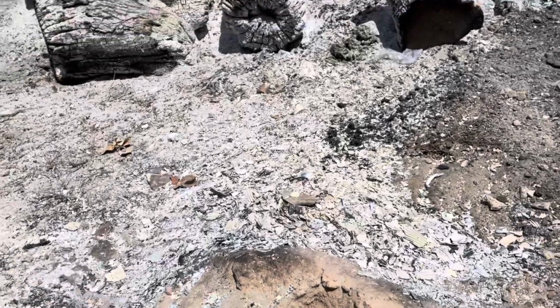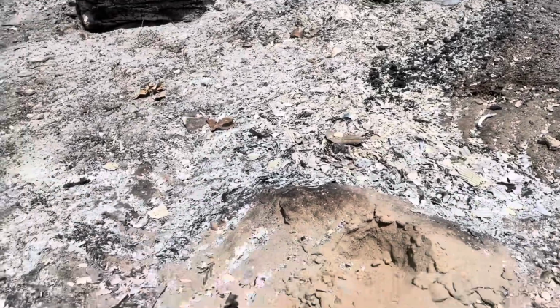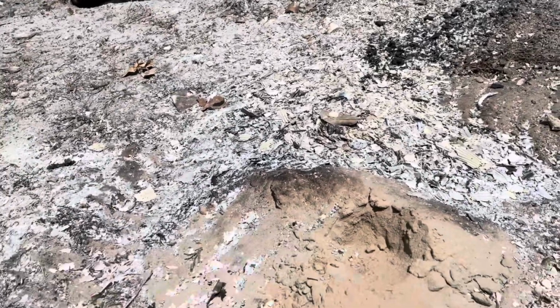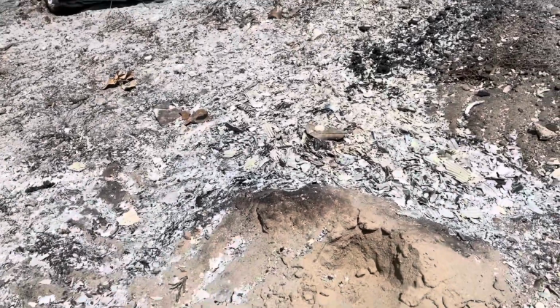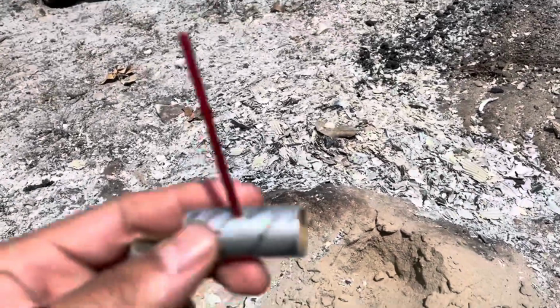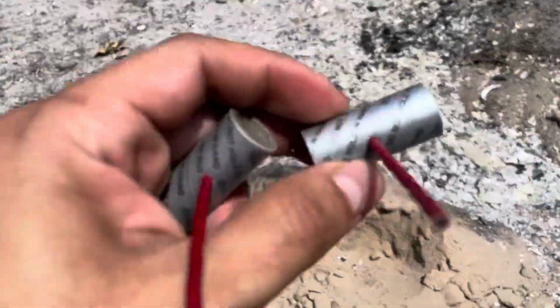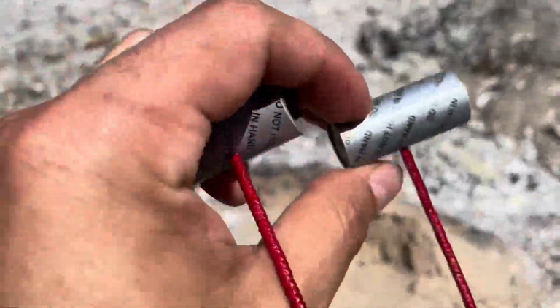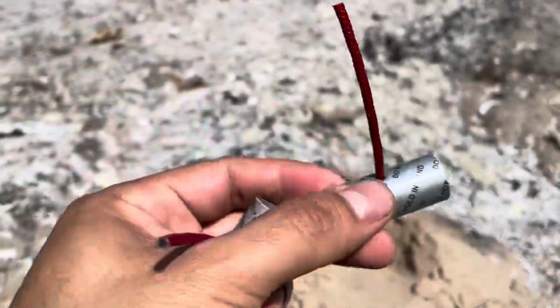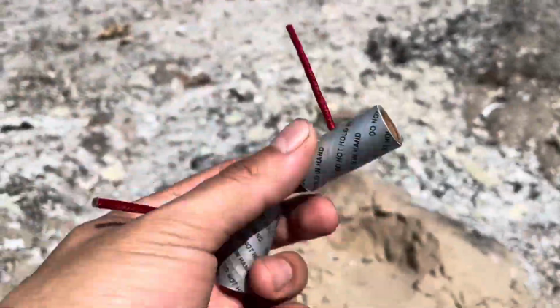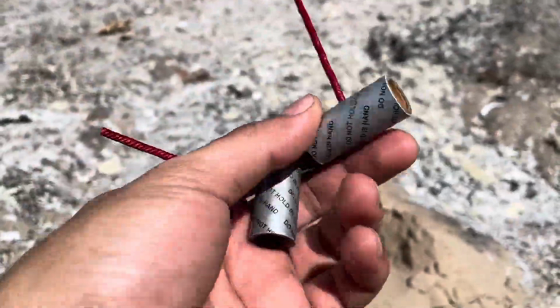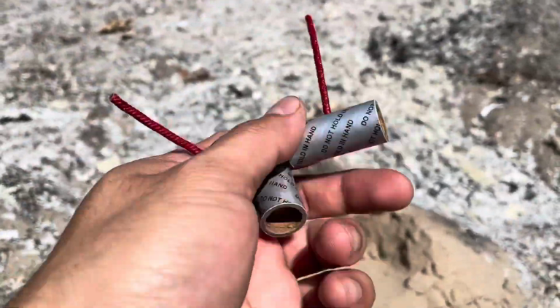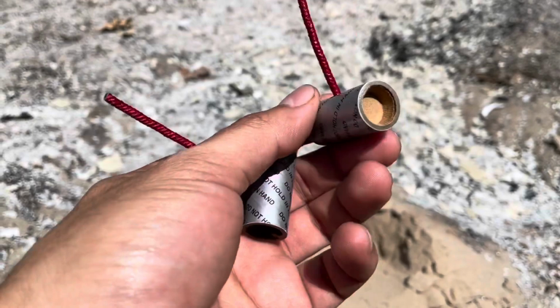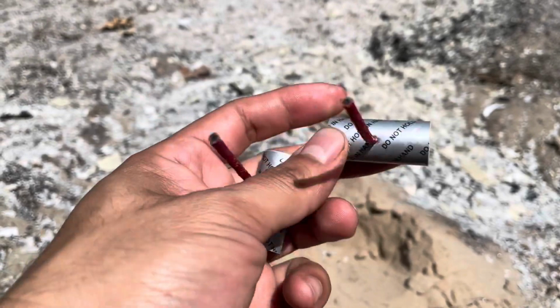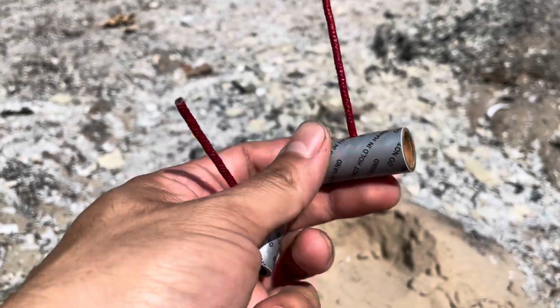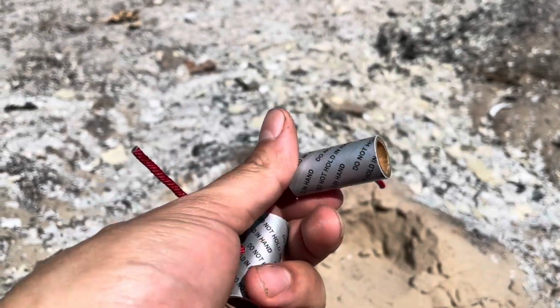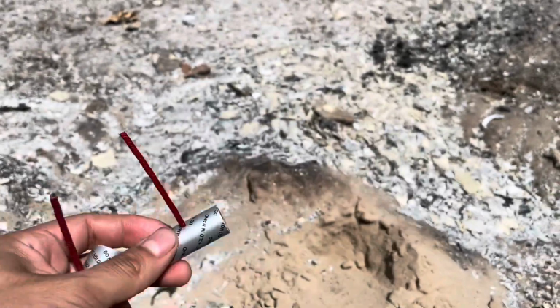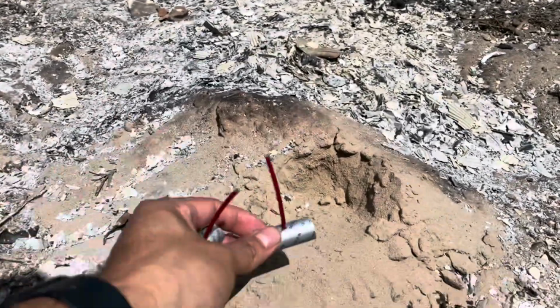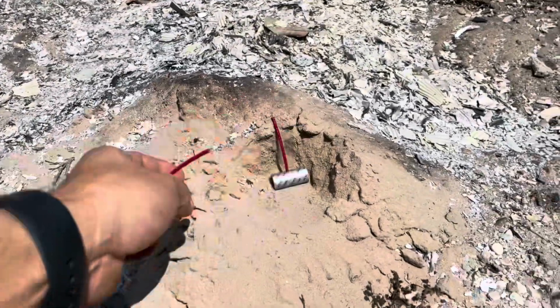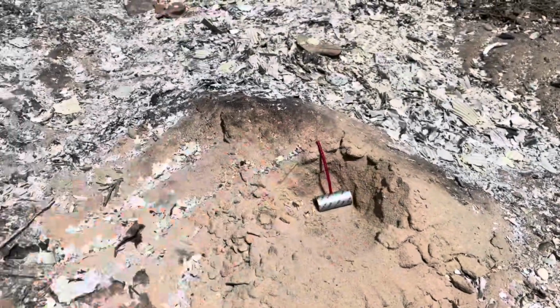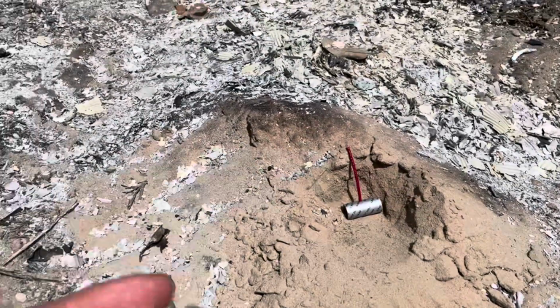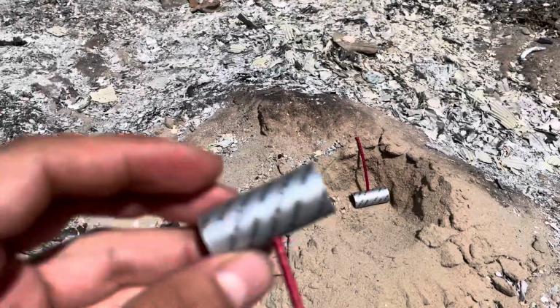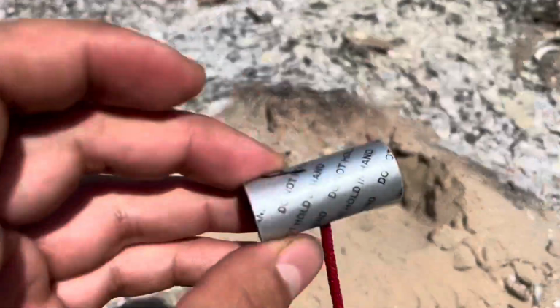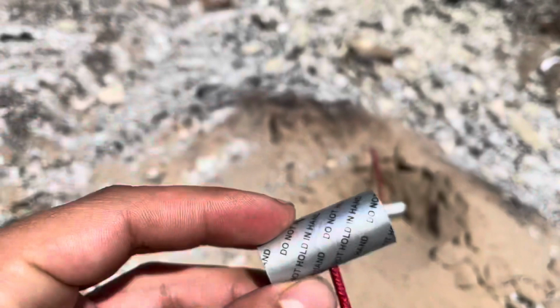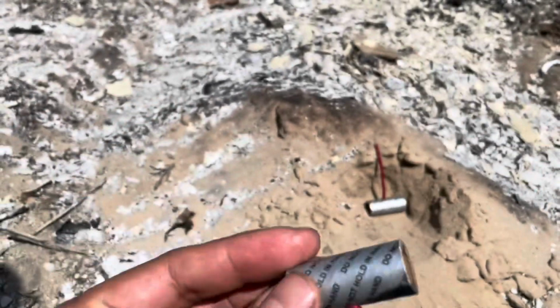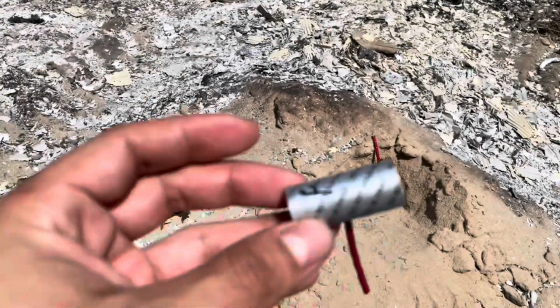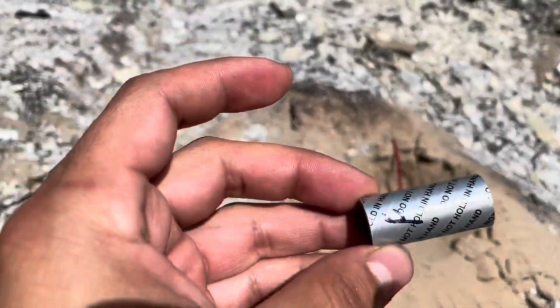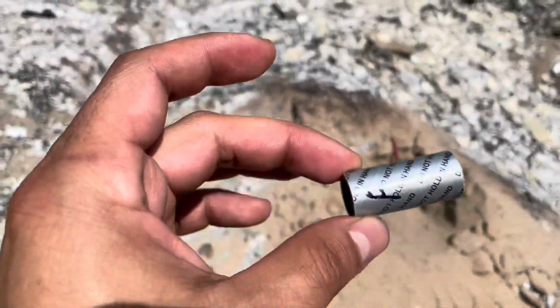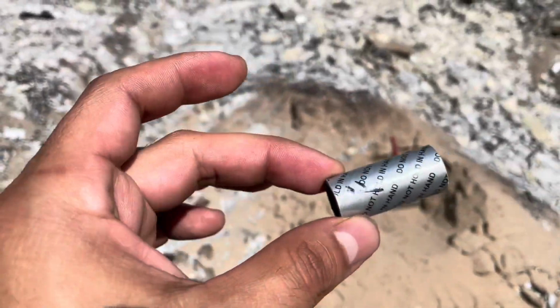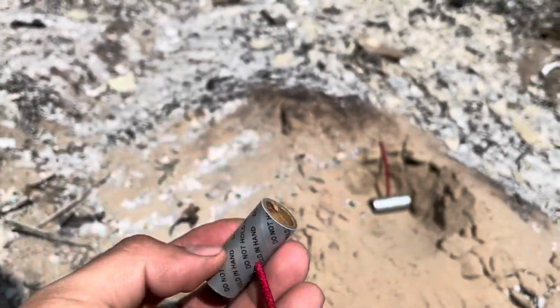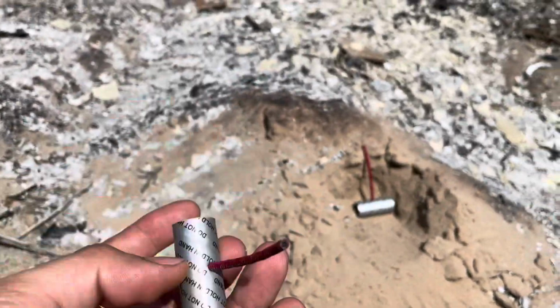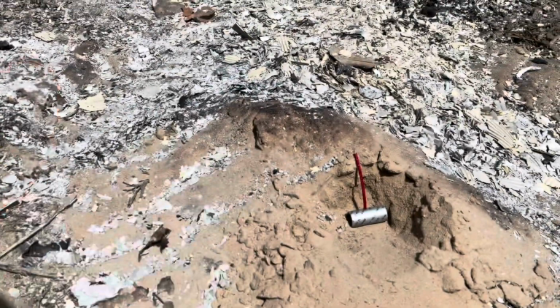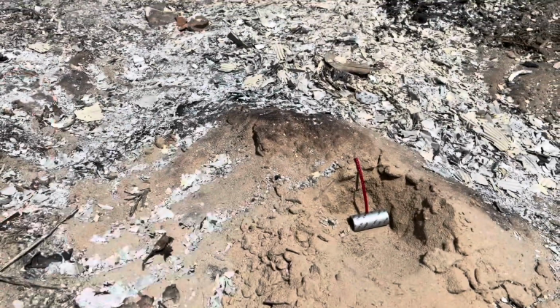I wanted to do a video on flash versus whistle mix. So these are essentially going to be like a salute cracker. The first one is going to be the whistle, and this one here is flash. I know the flash is going to be much louder.